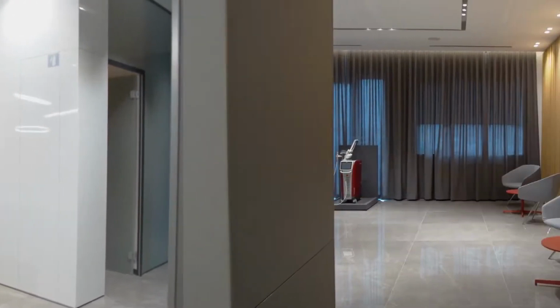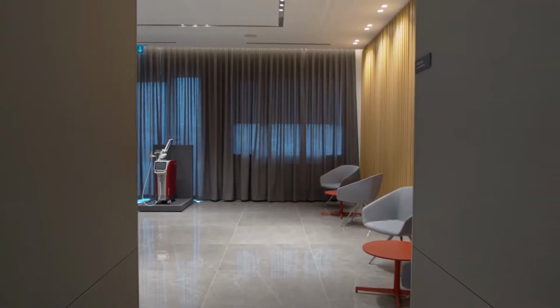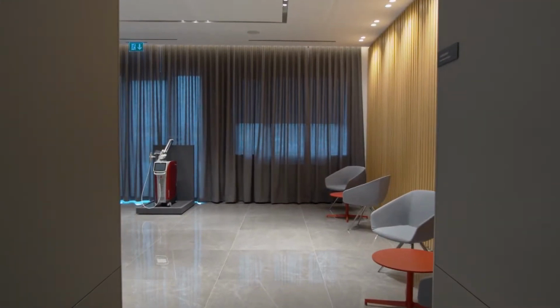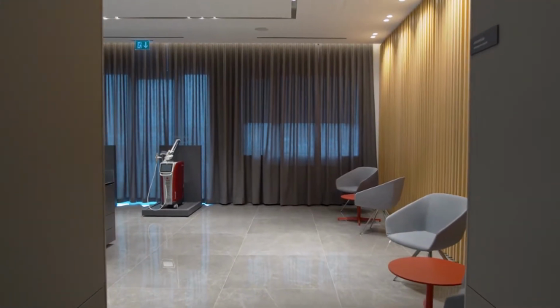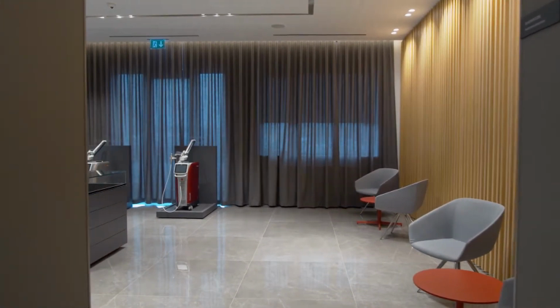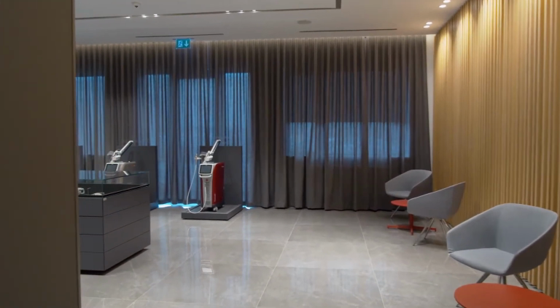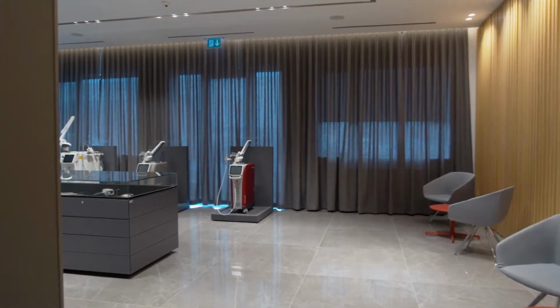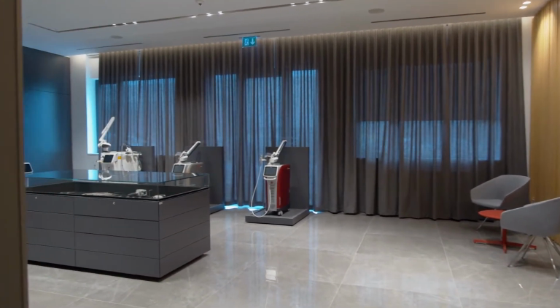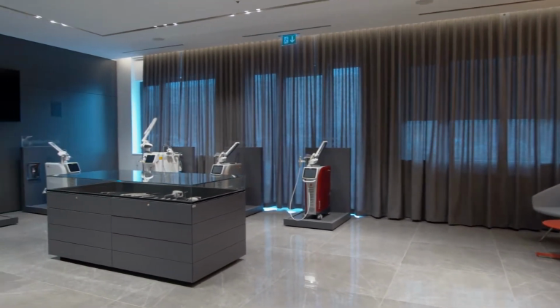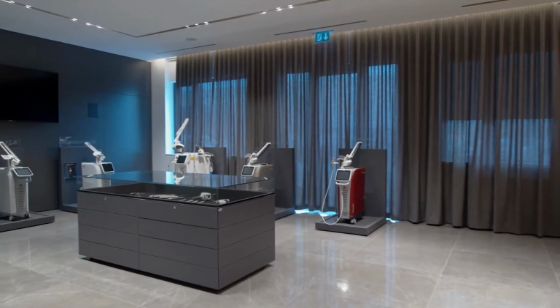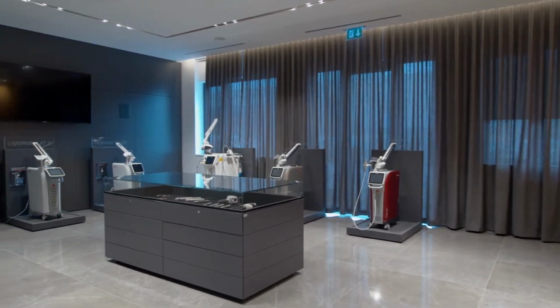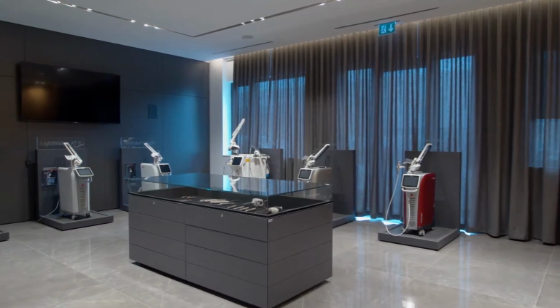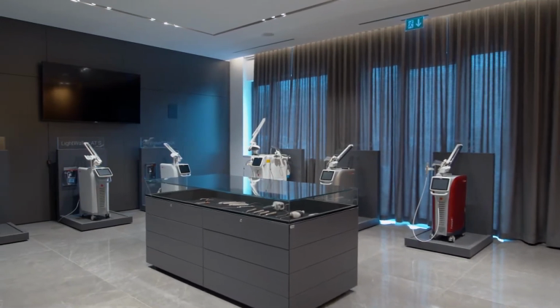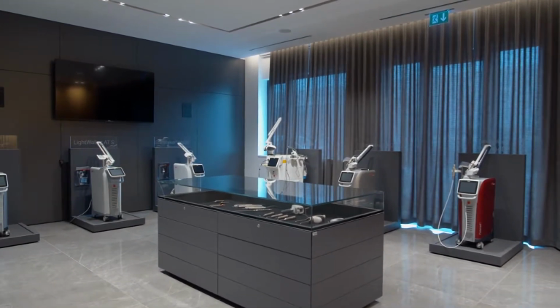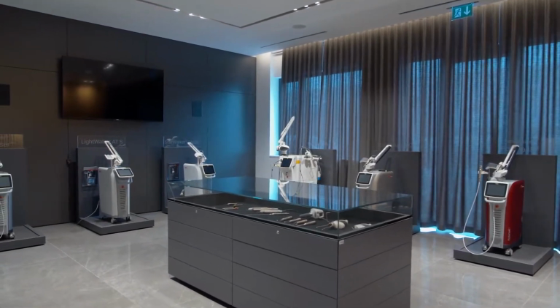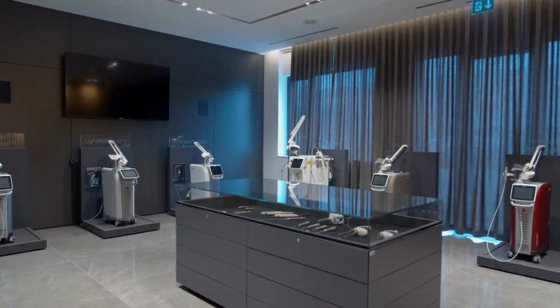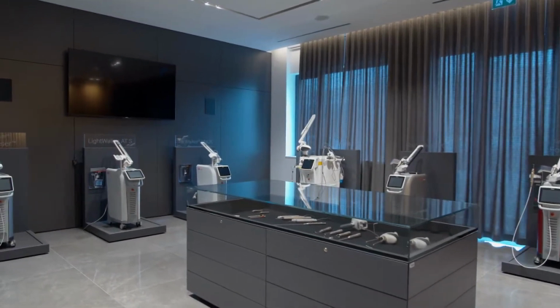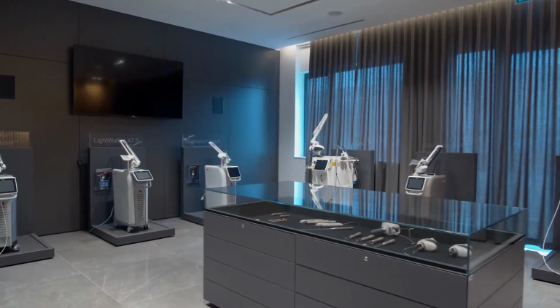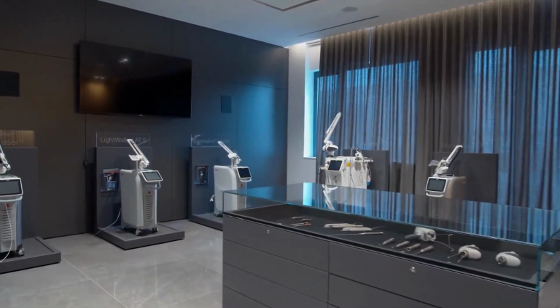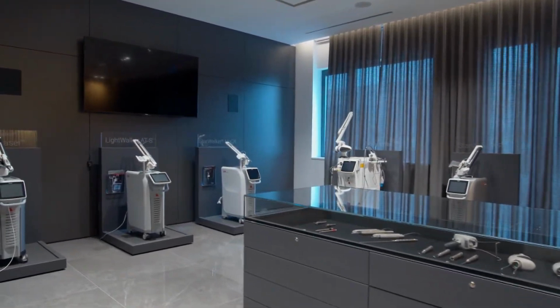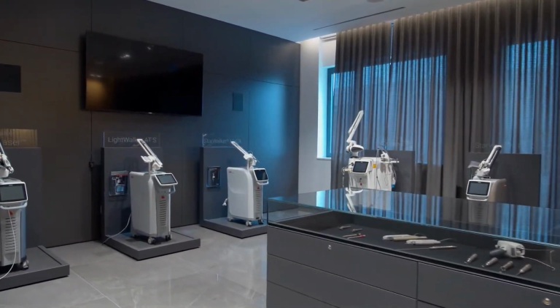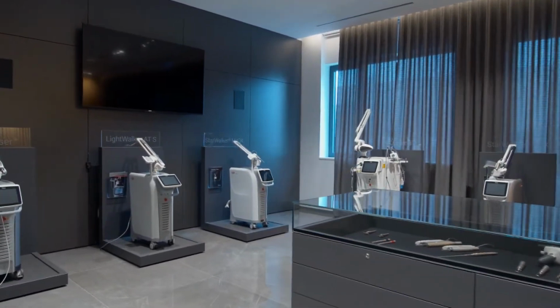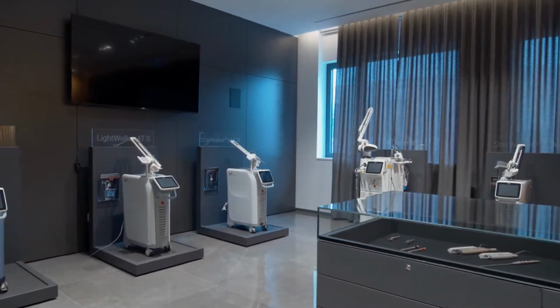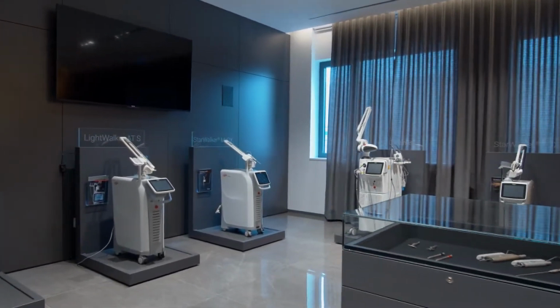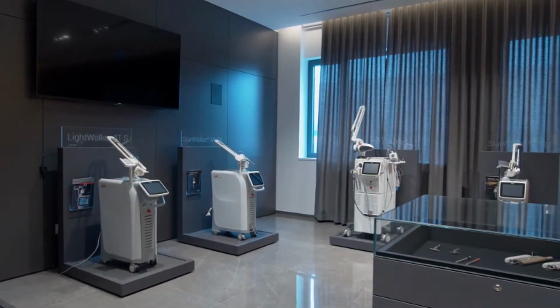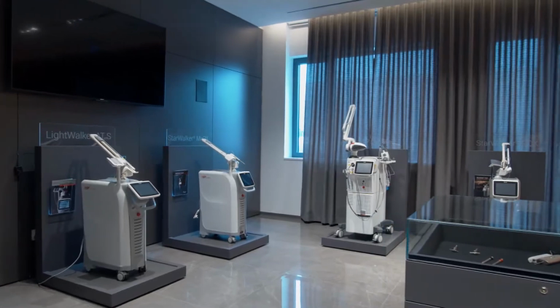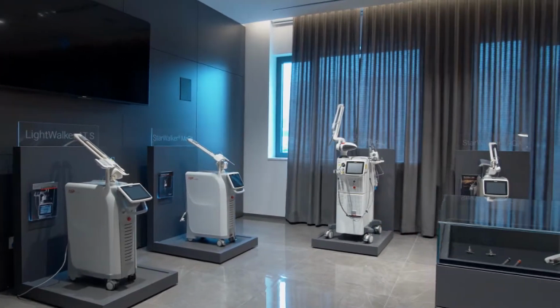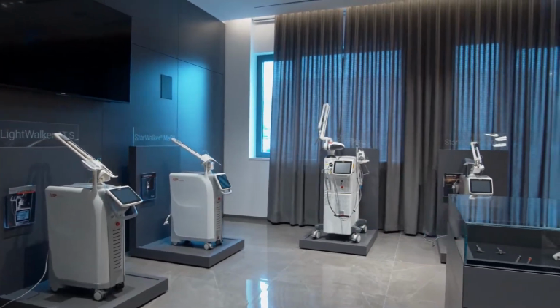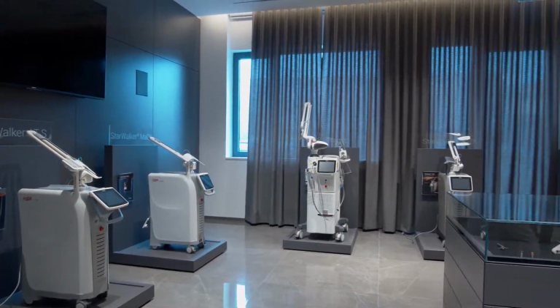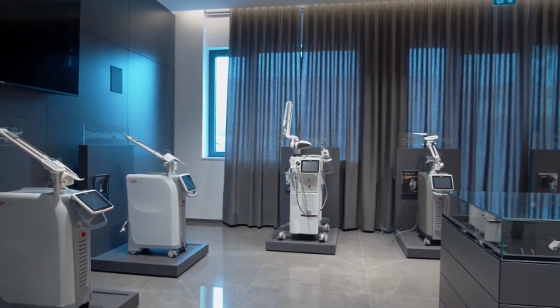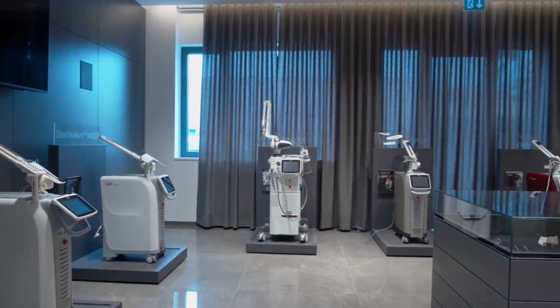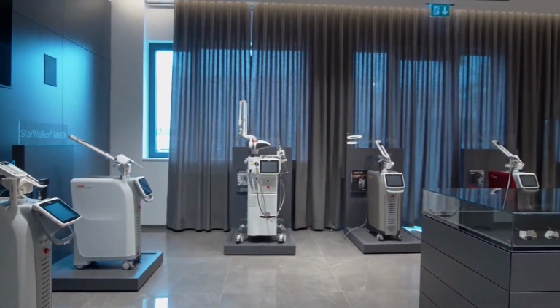This is our showroom where we can admire all of Fortuna's laser systems and accessories in one place. In fact, we often use this room as a greeting point for new clients.